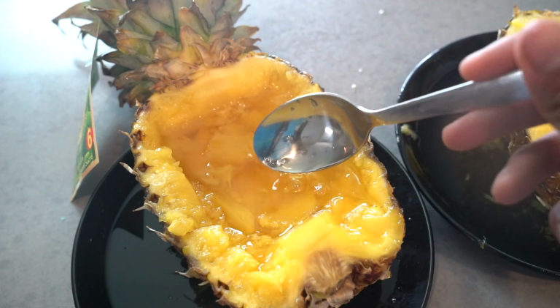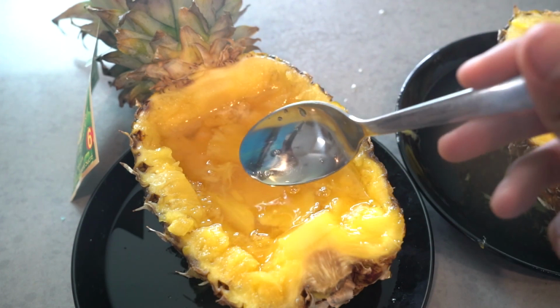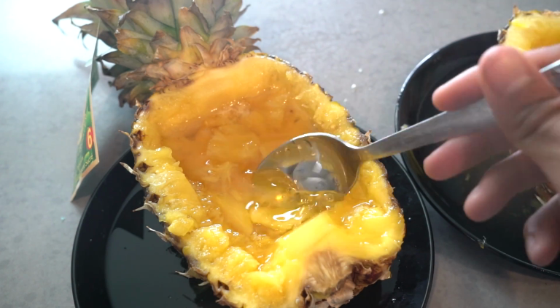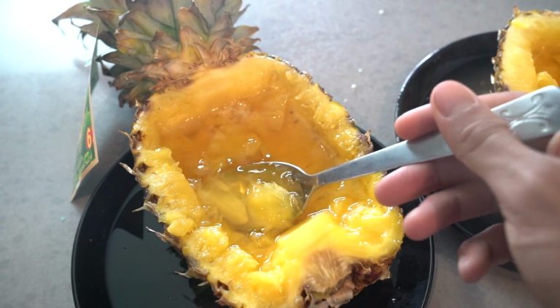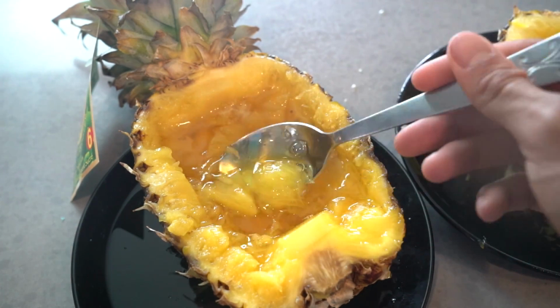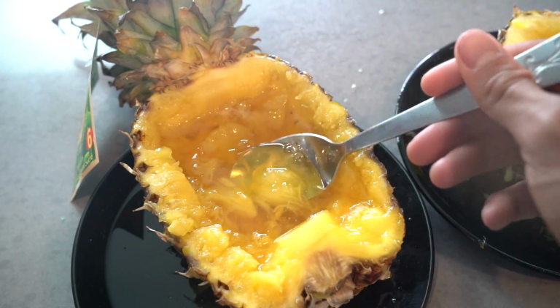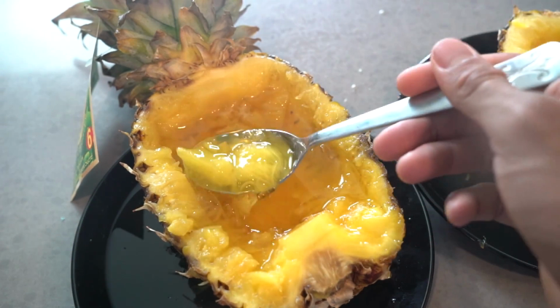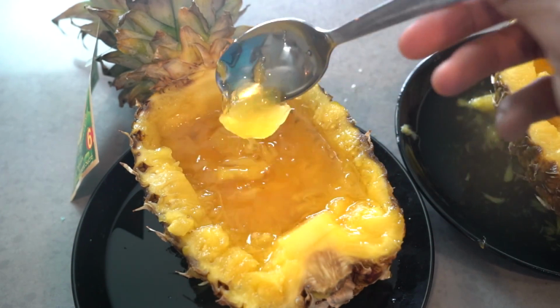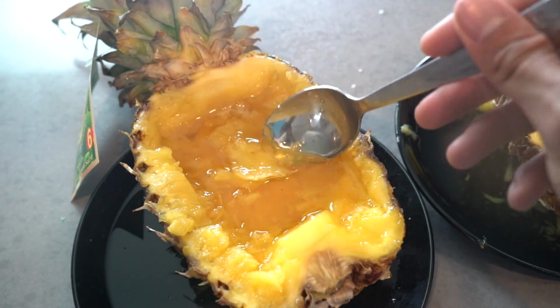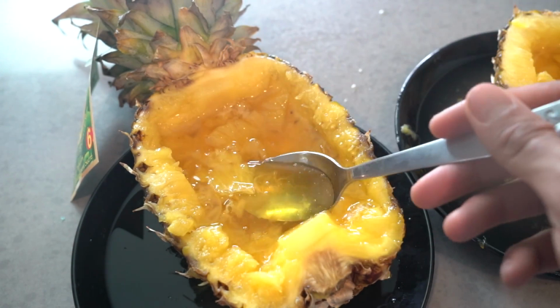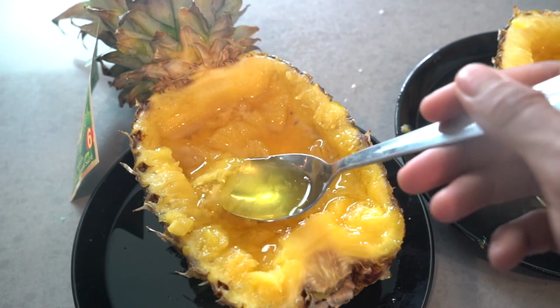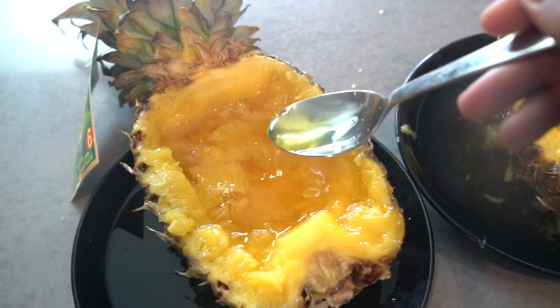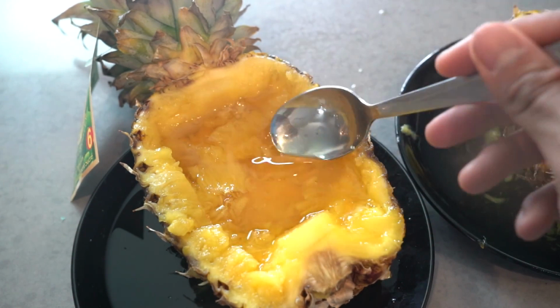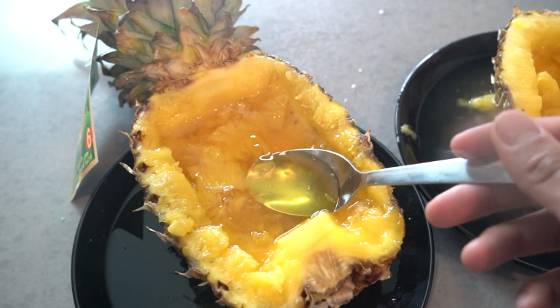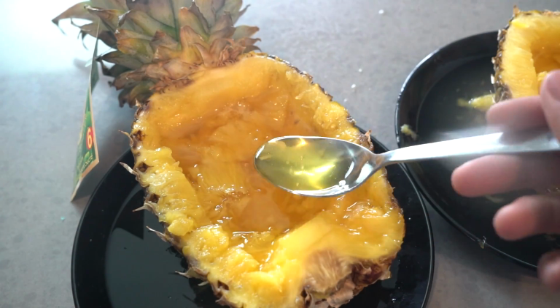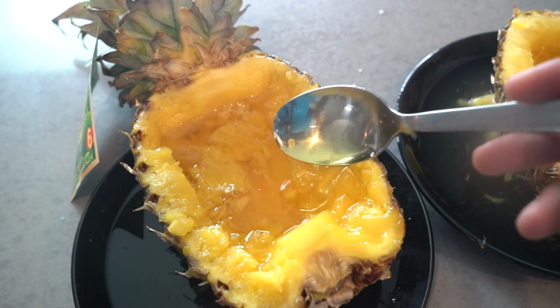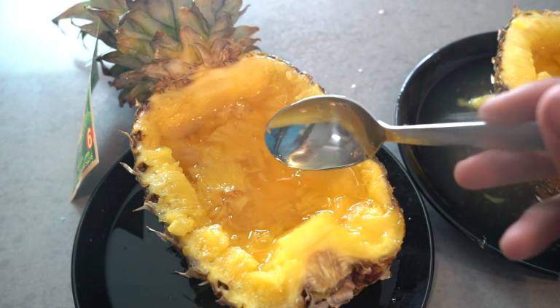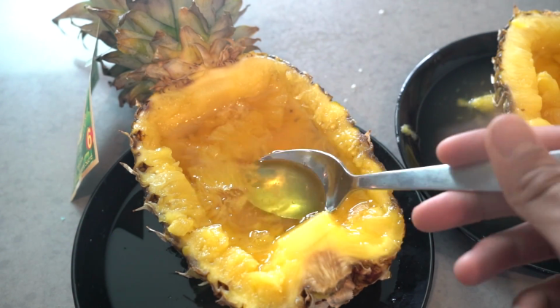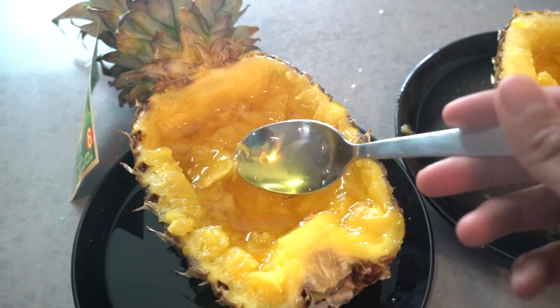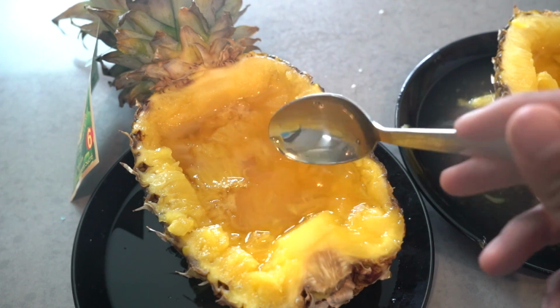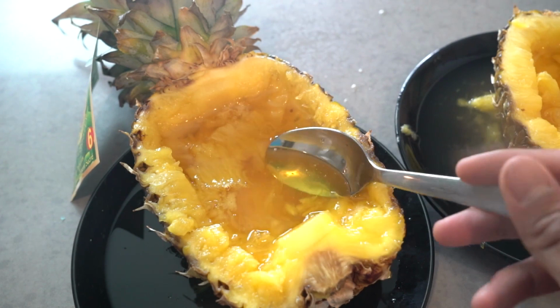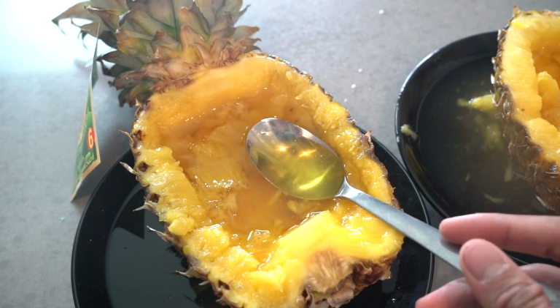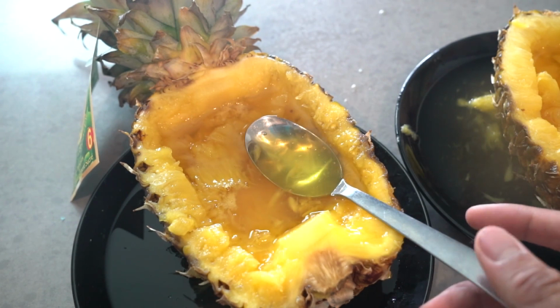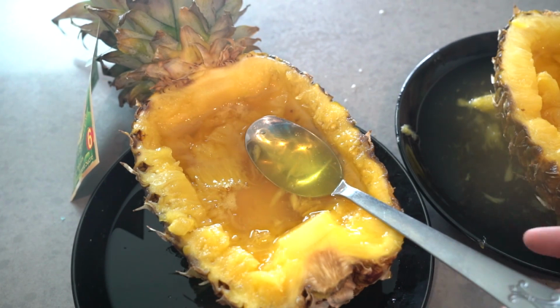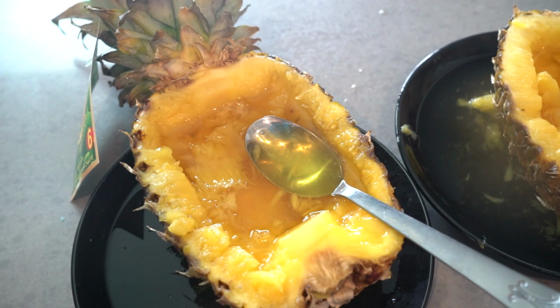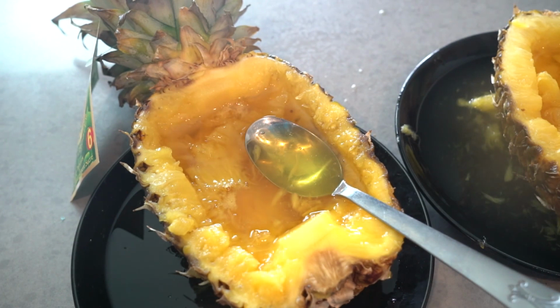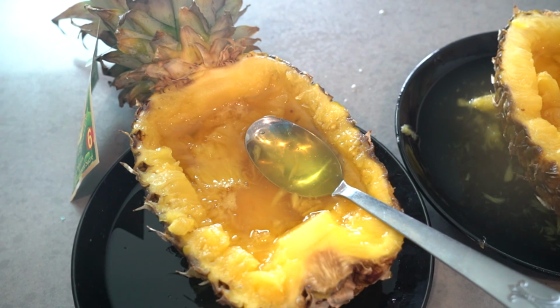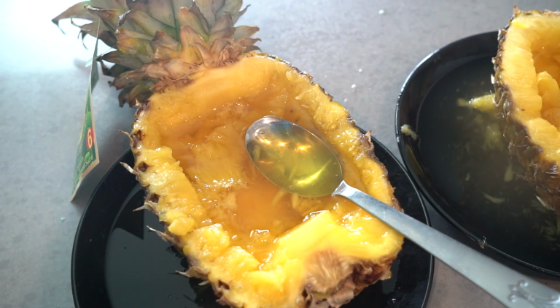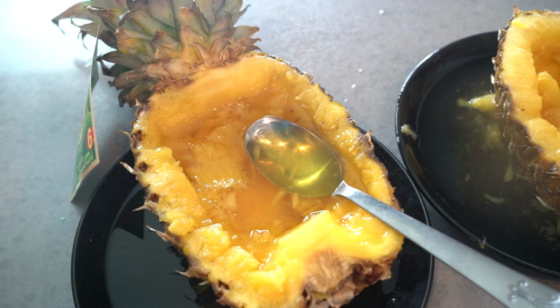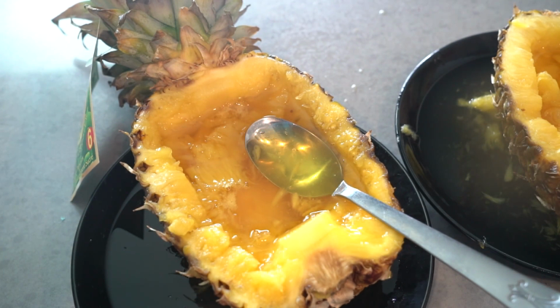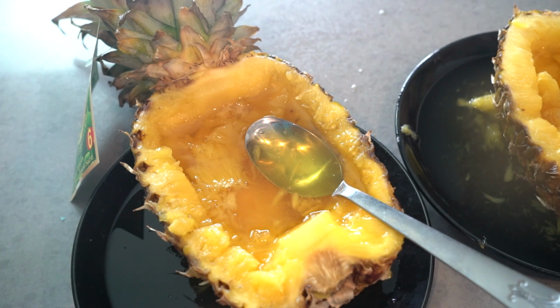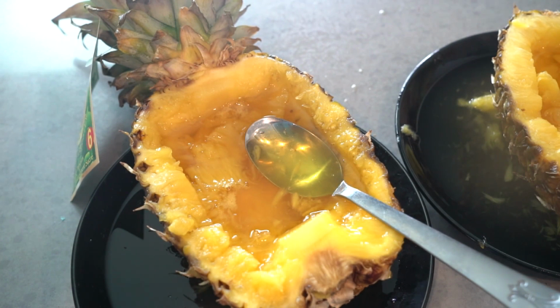It's just a soup — just amino acids, sugar, flavoring, and color. We're still gonna do some cinematics though, right?